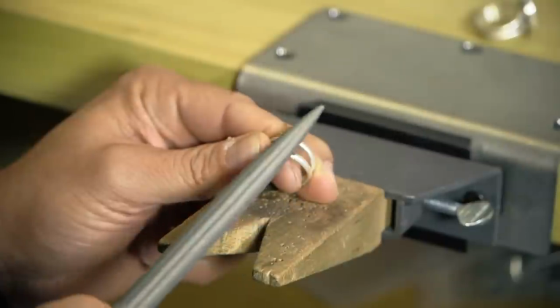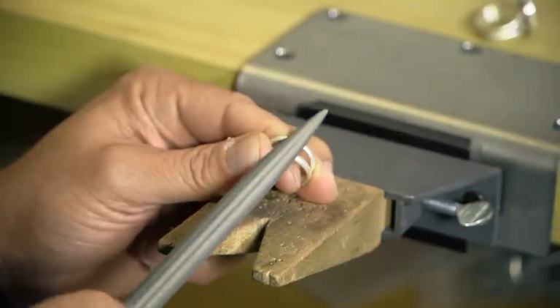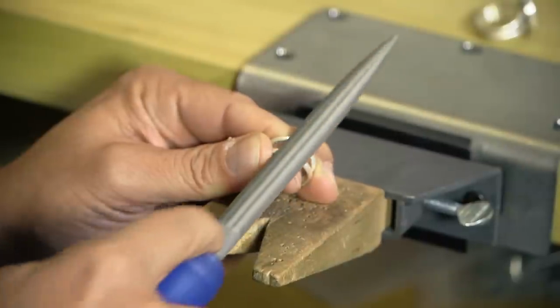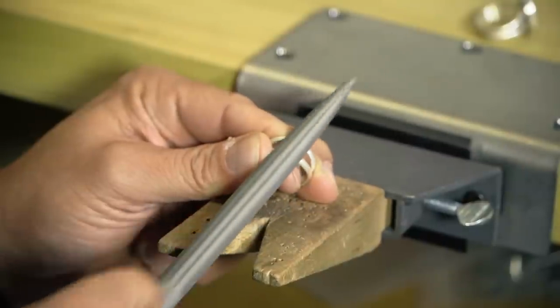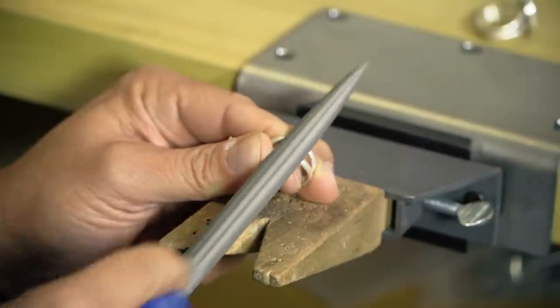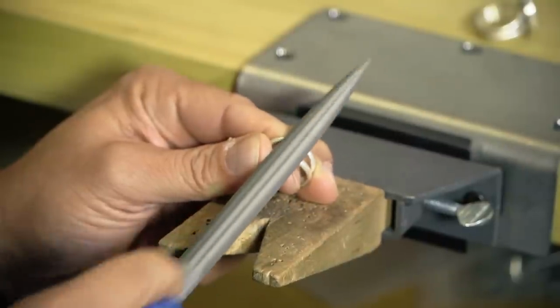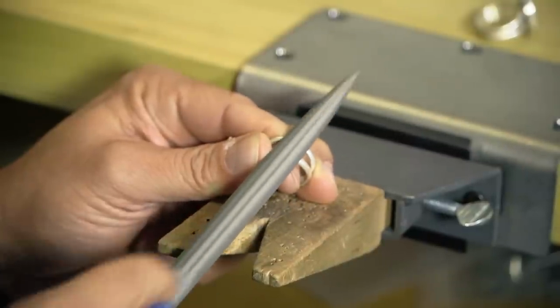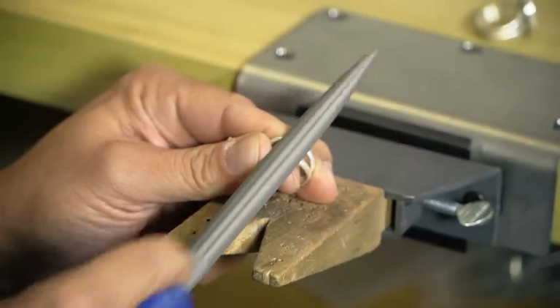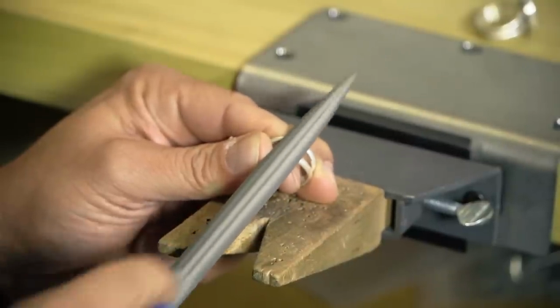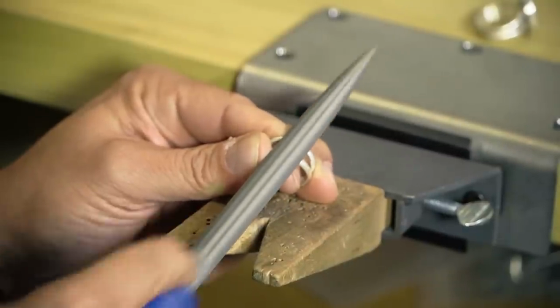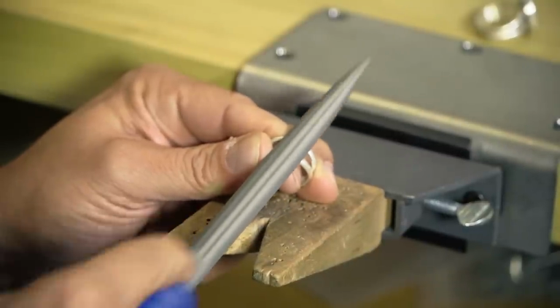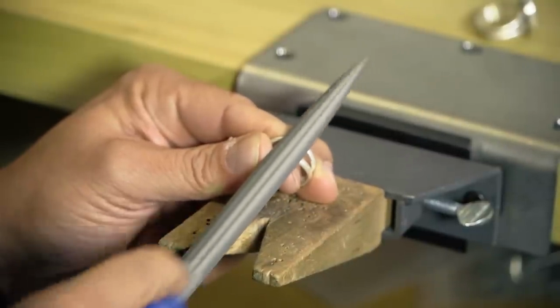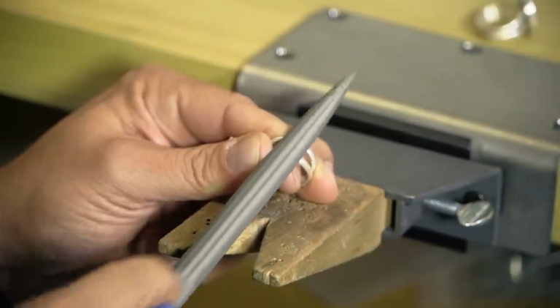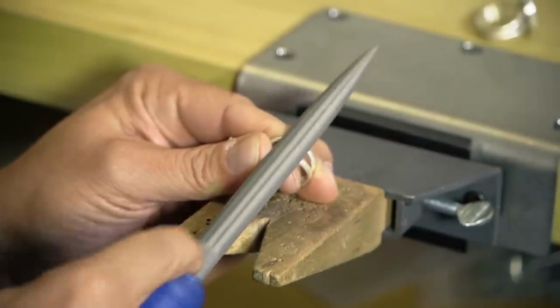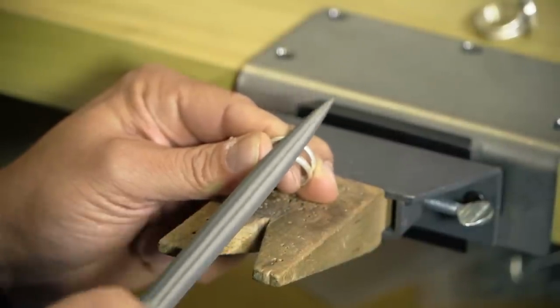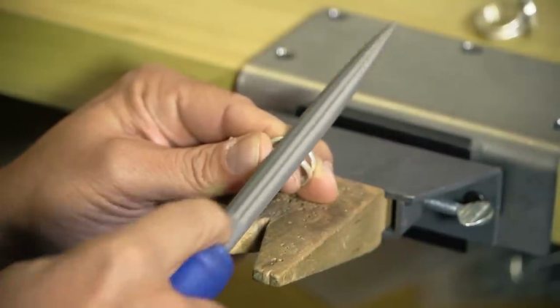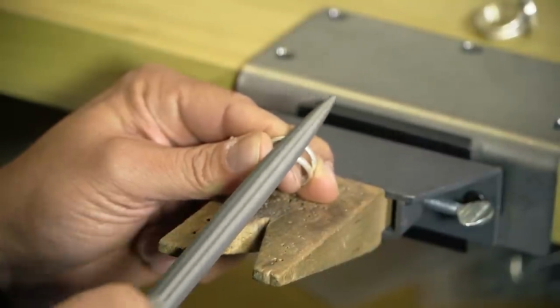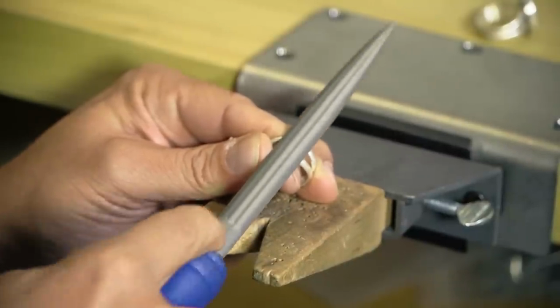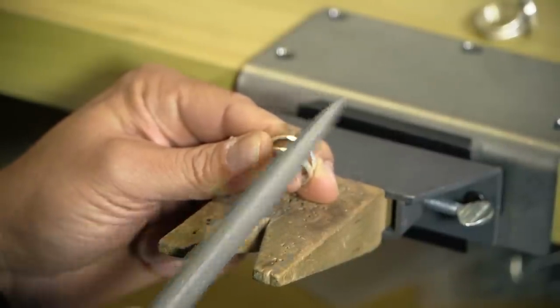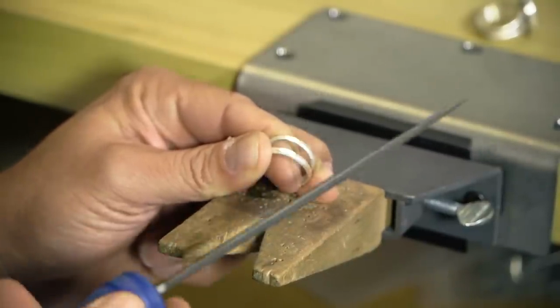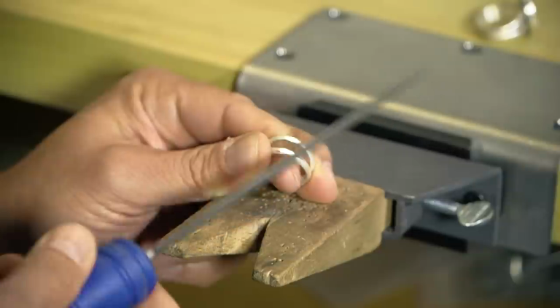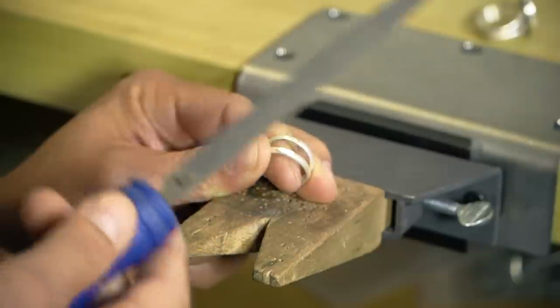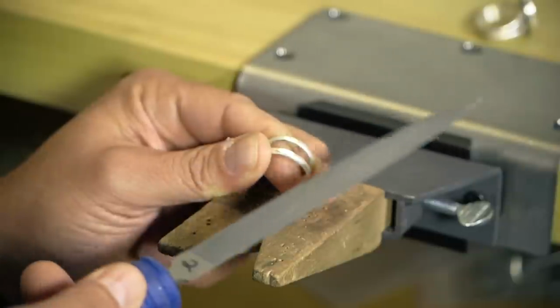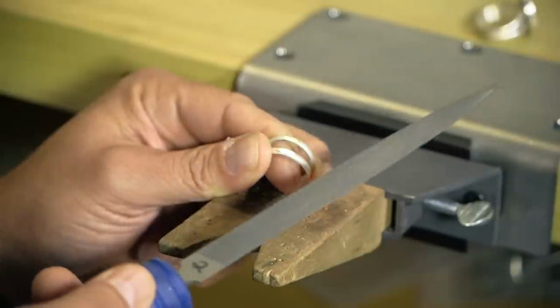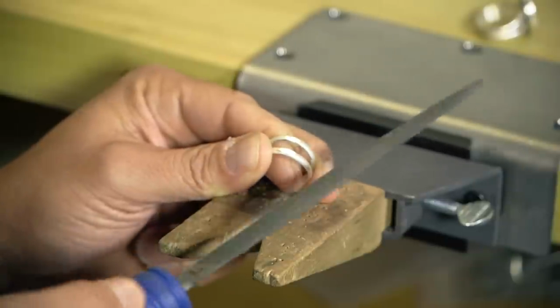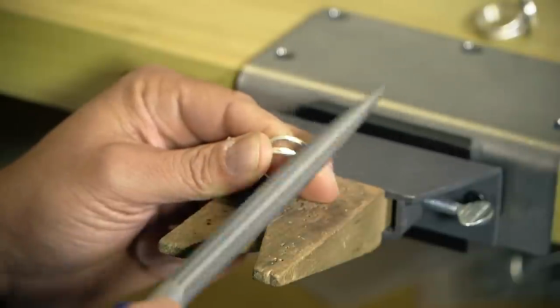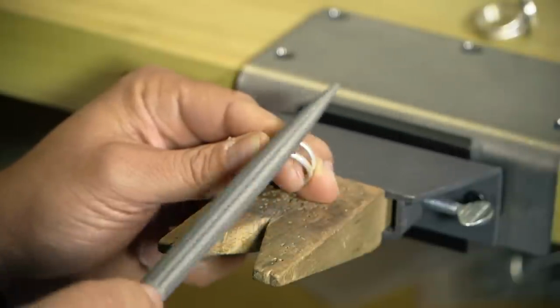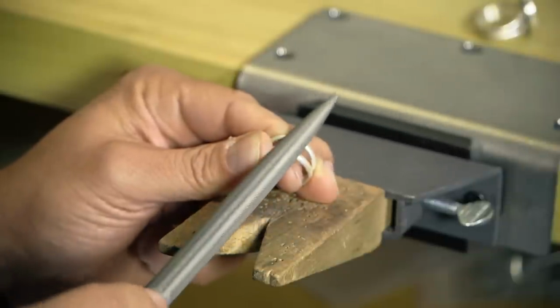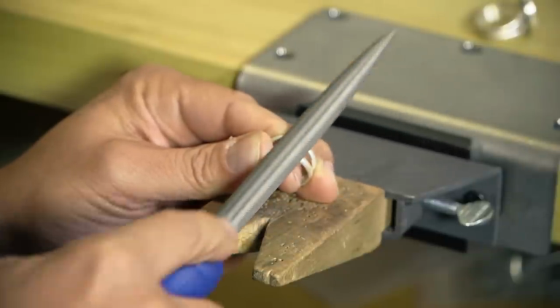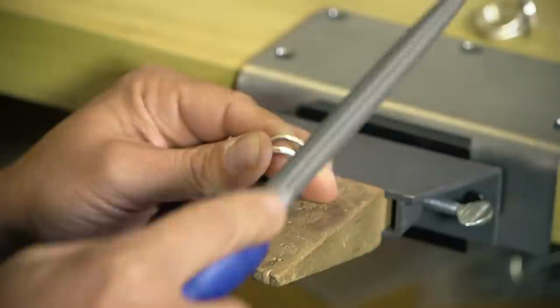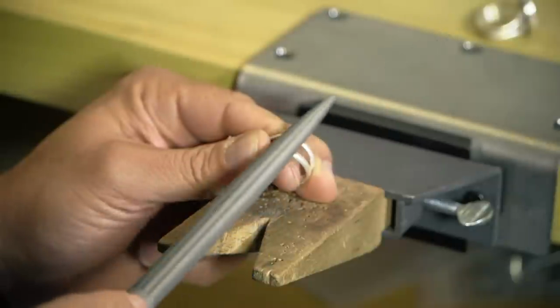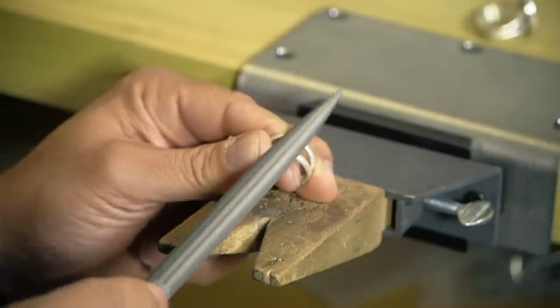Other times you want to get in there and just get the metal removed, so you can go back and forth — that's fine. You're not going to damage your file, and it's perfectly fine to do that.